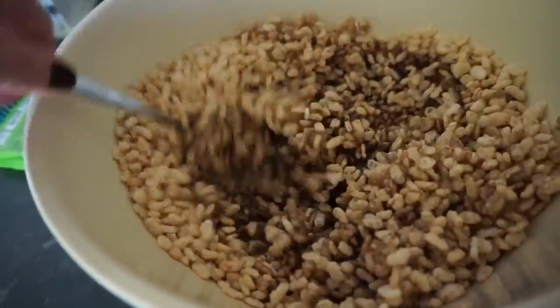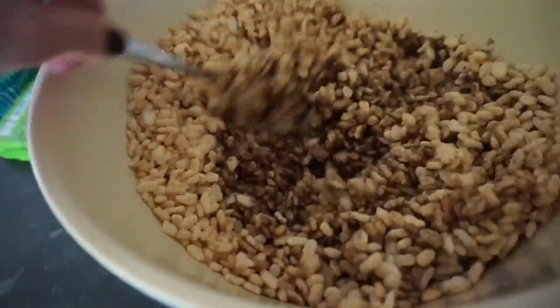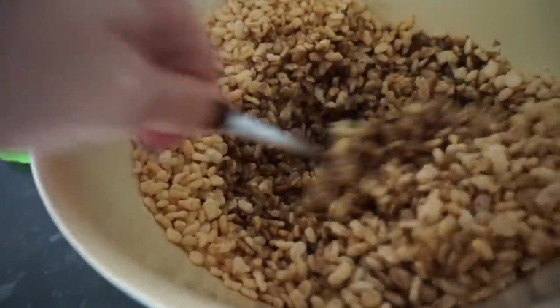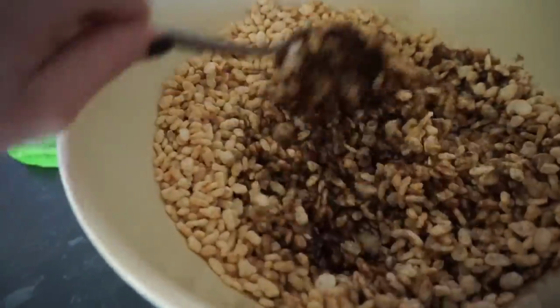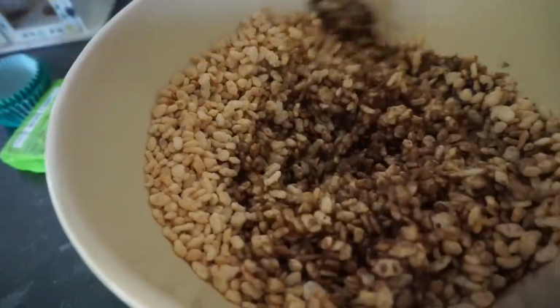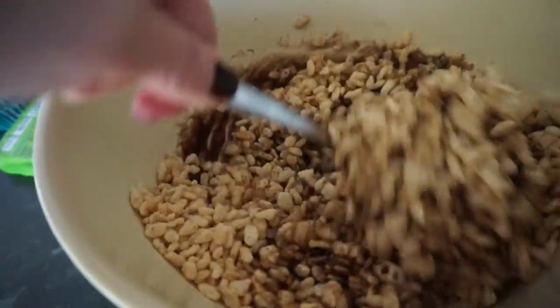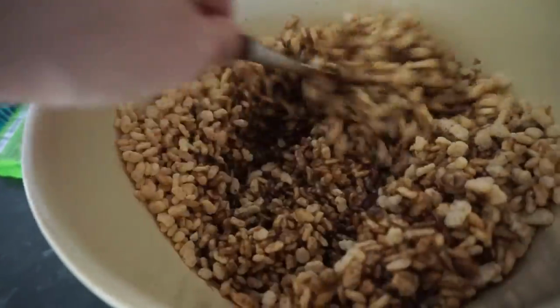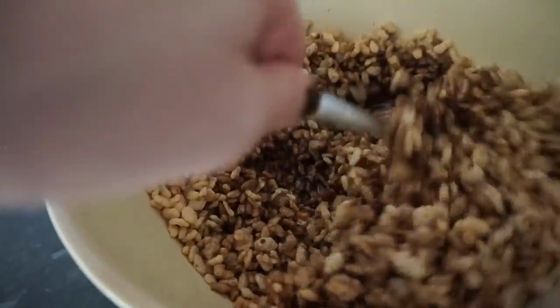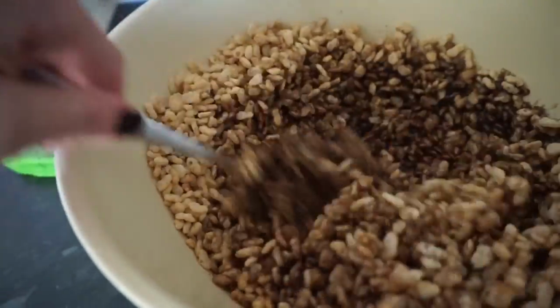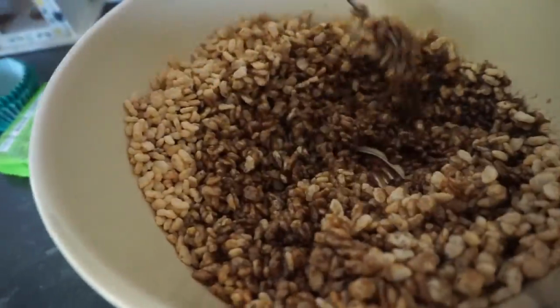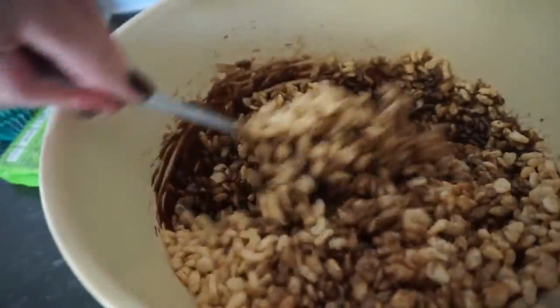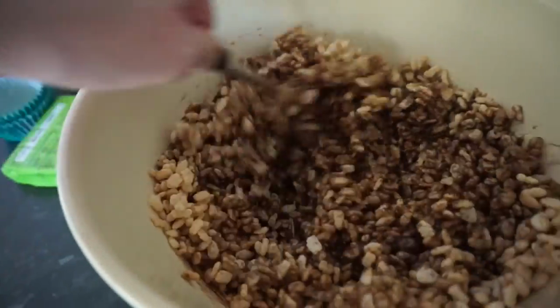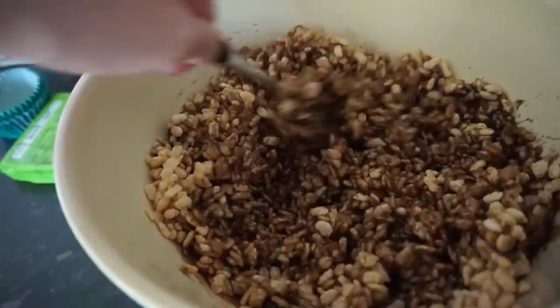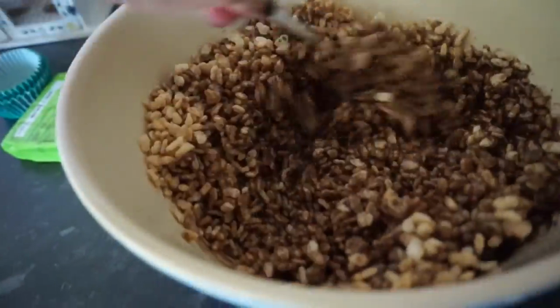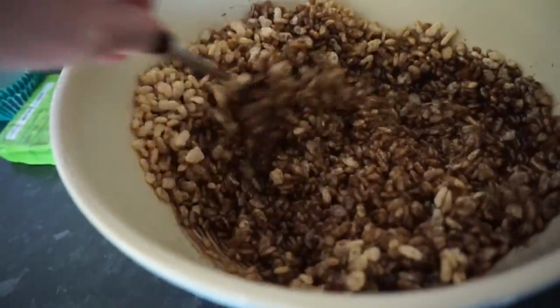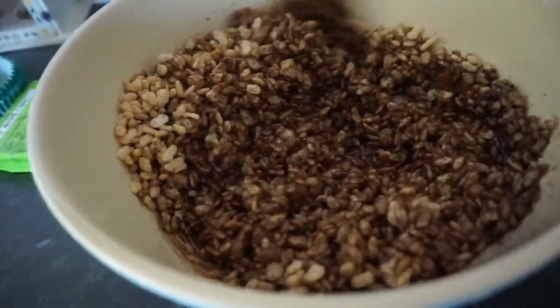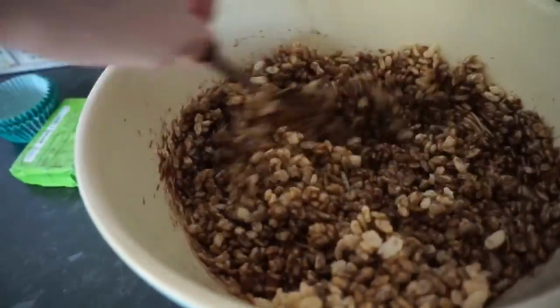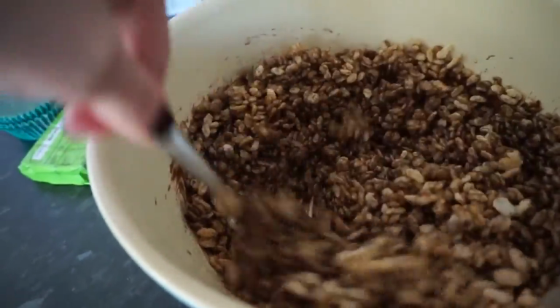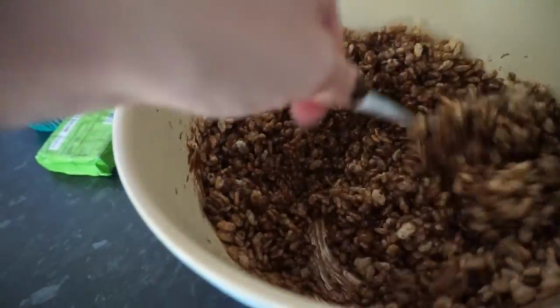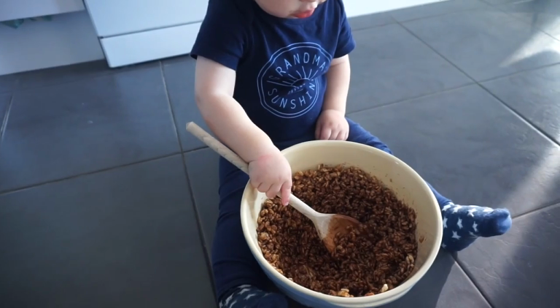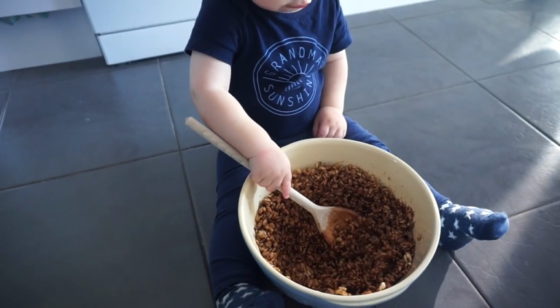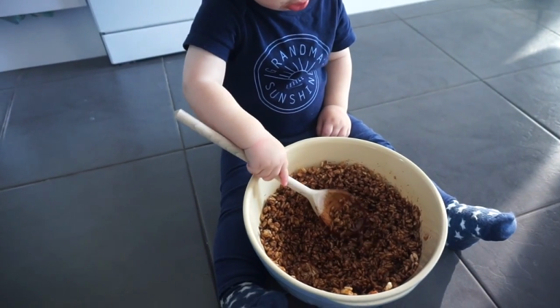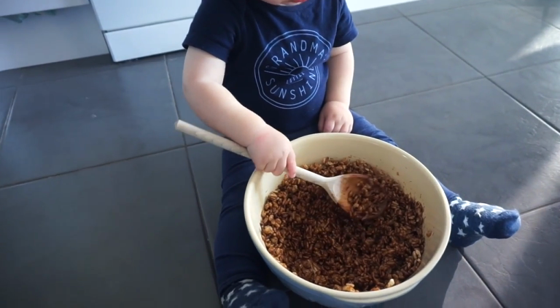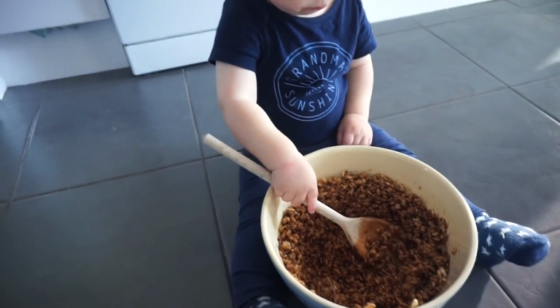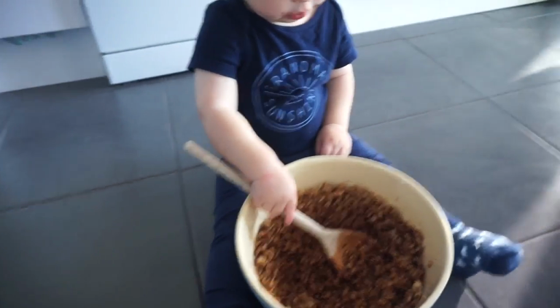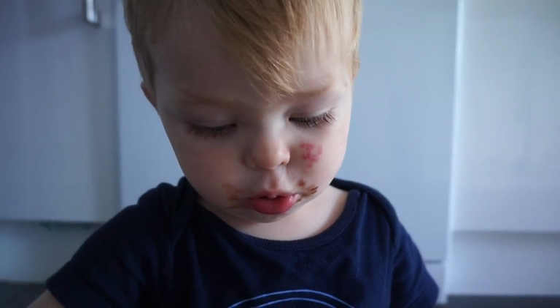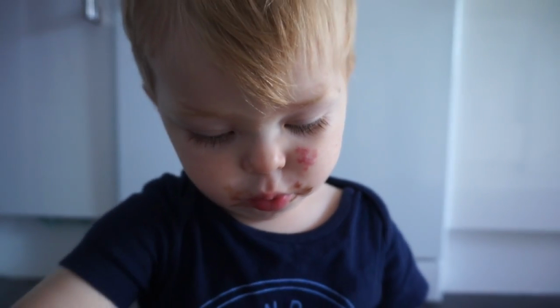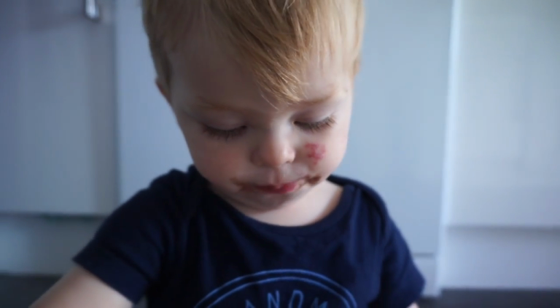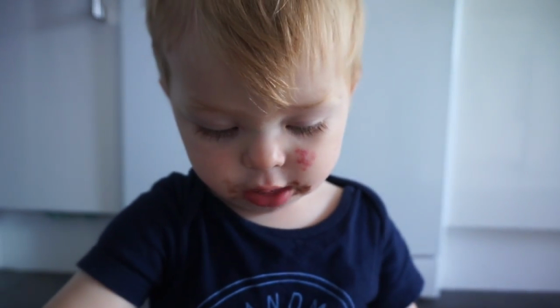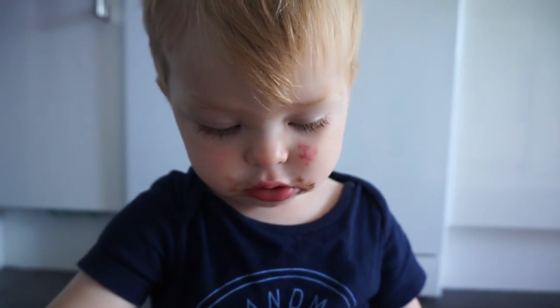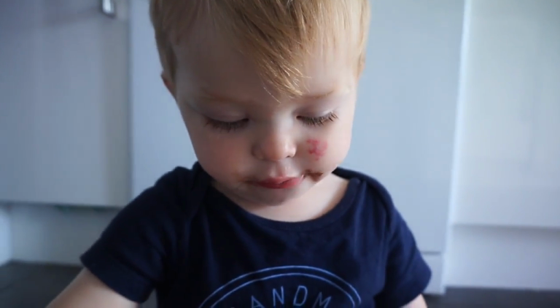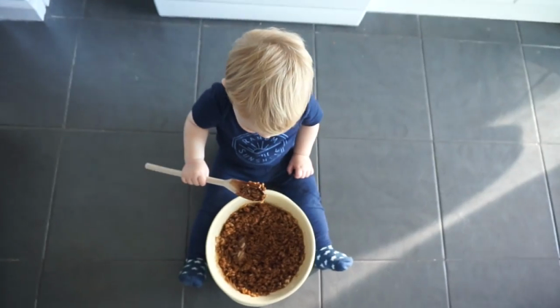So give it a good old mix, and this is a good chance to get baby involved as well. Having a good old mix - and having a good old taste too by the looks of things.